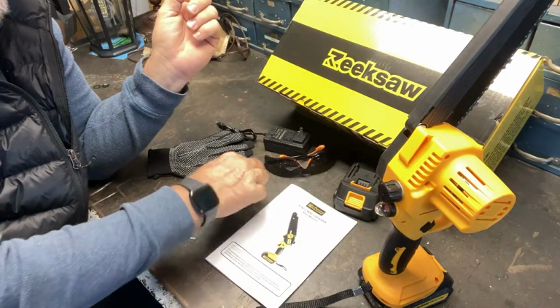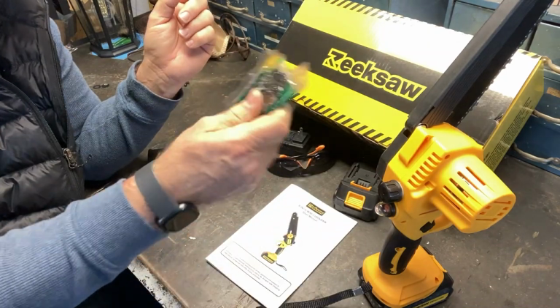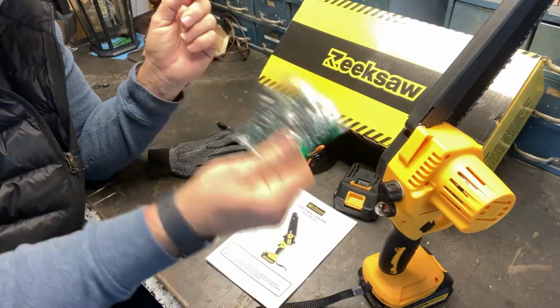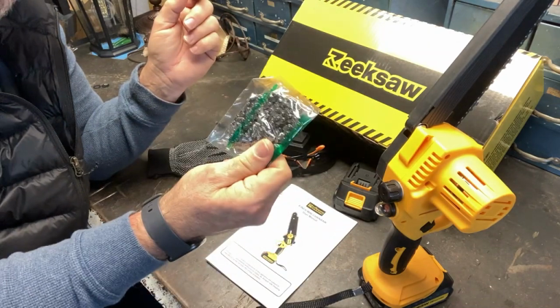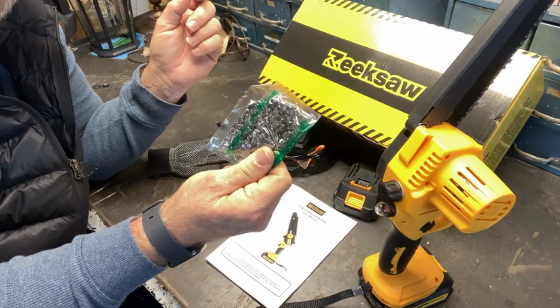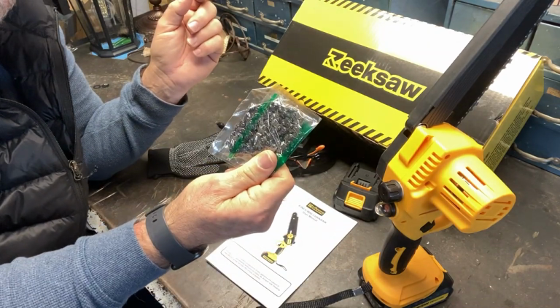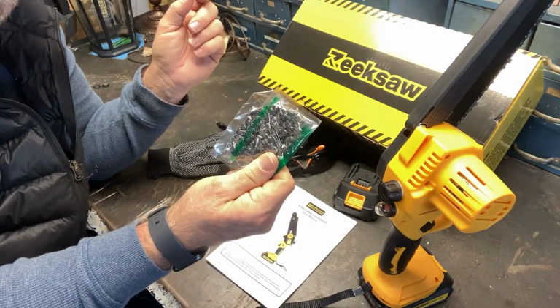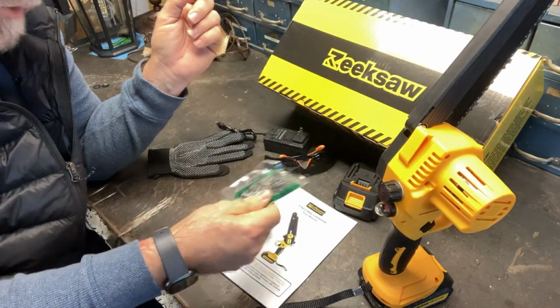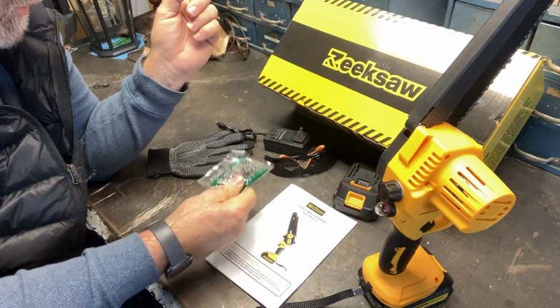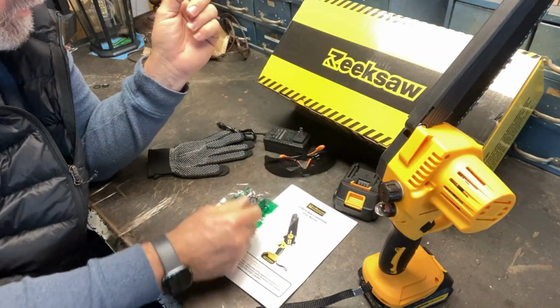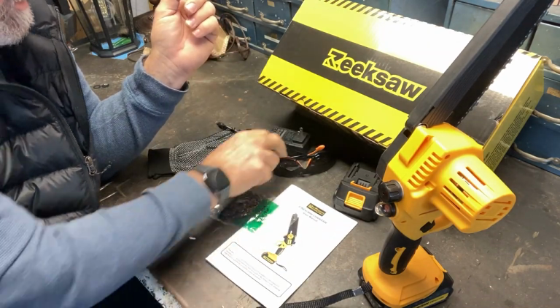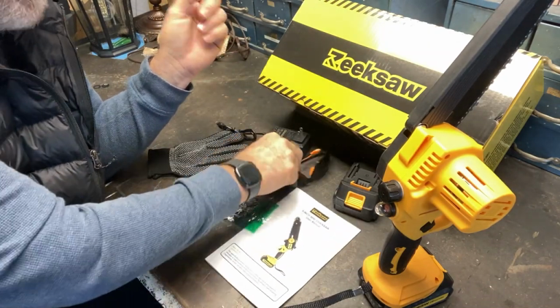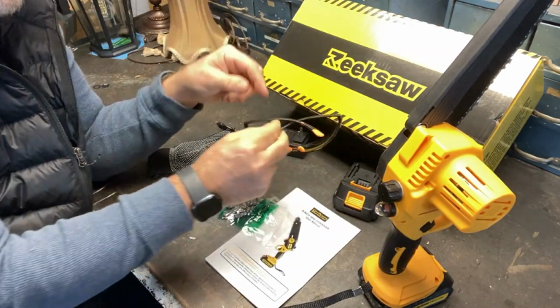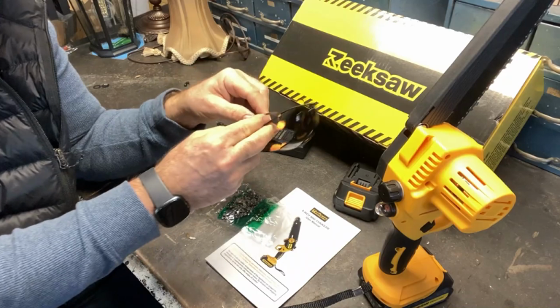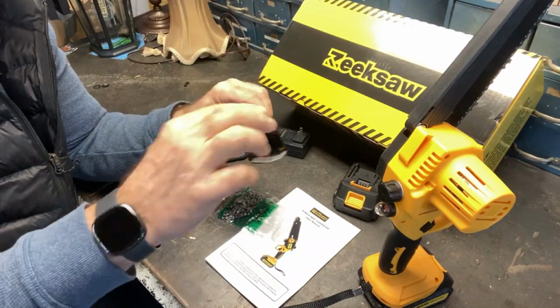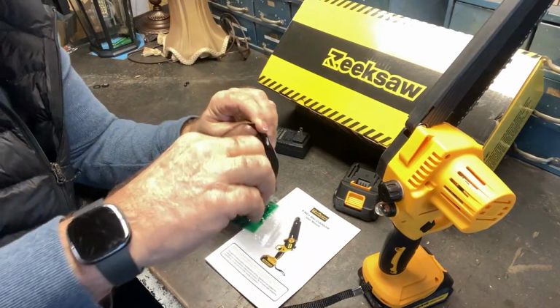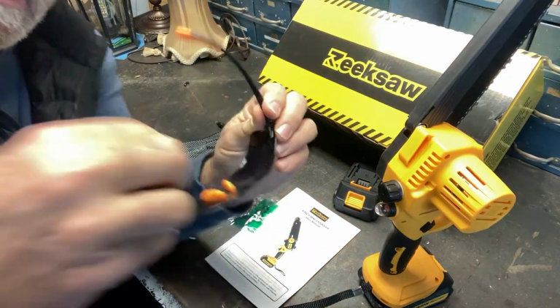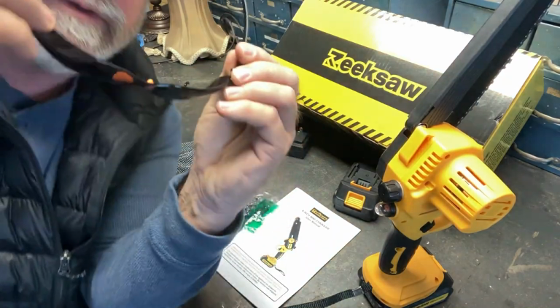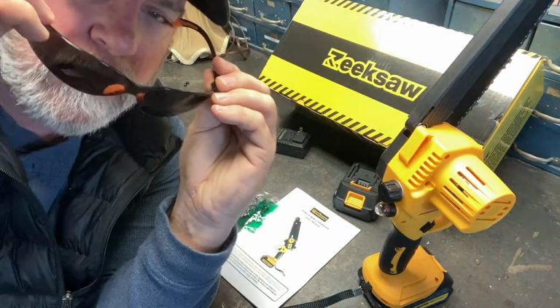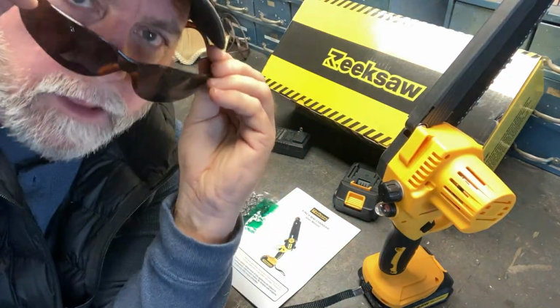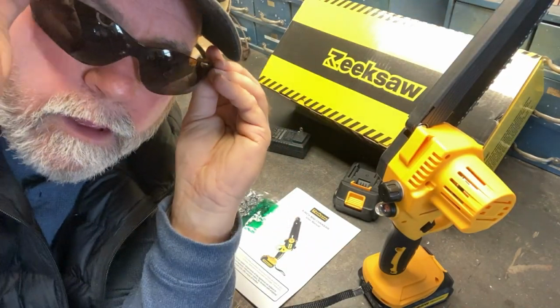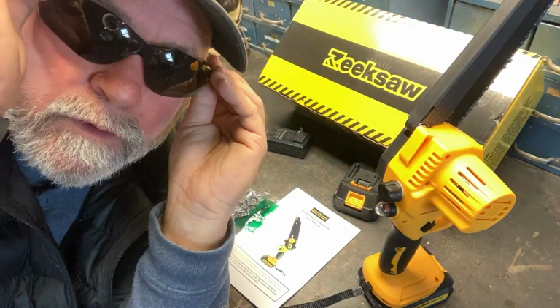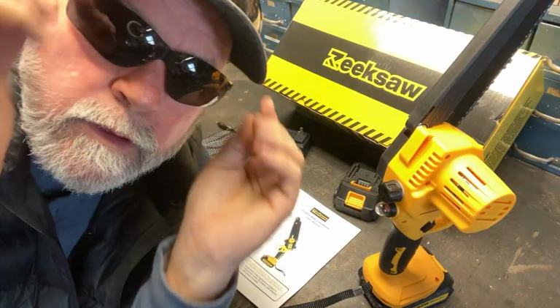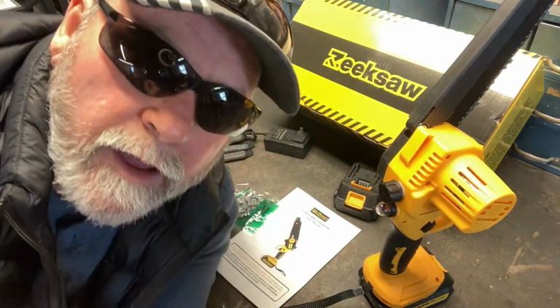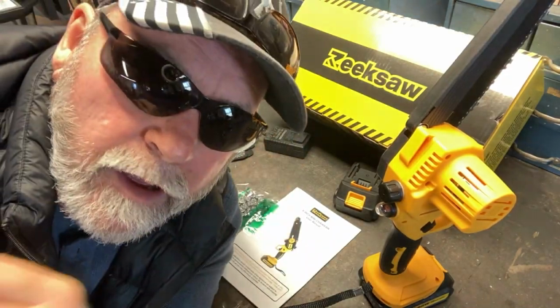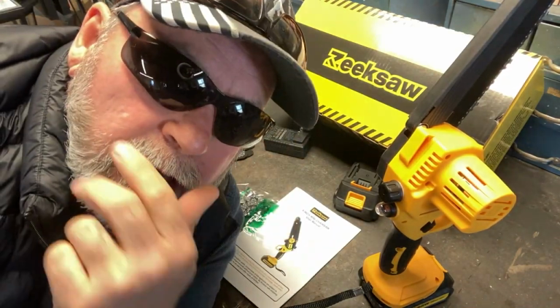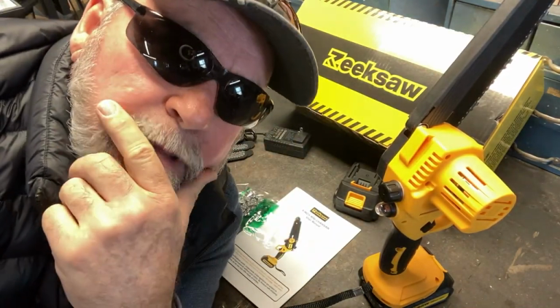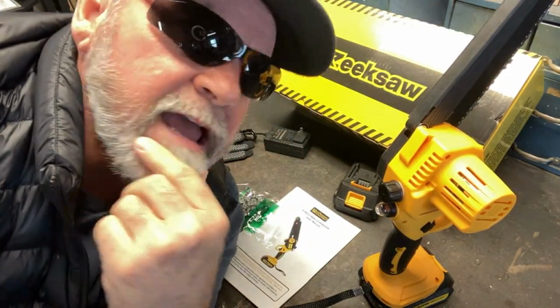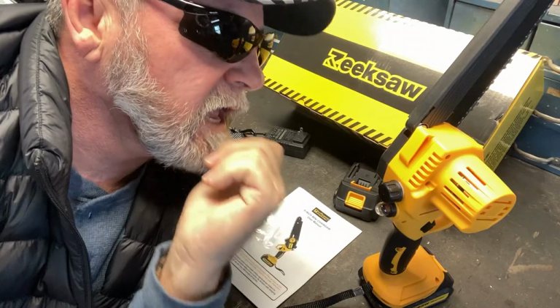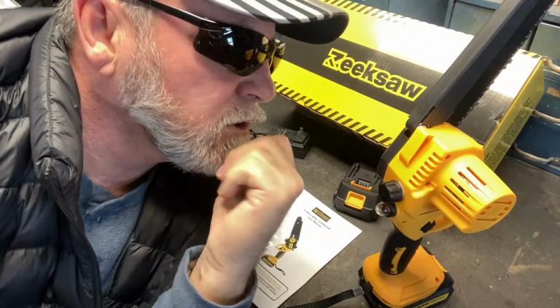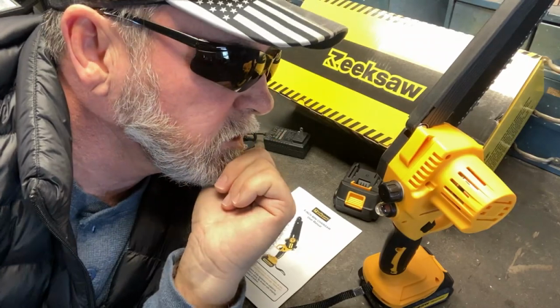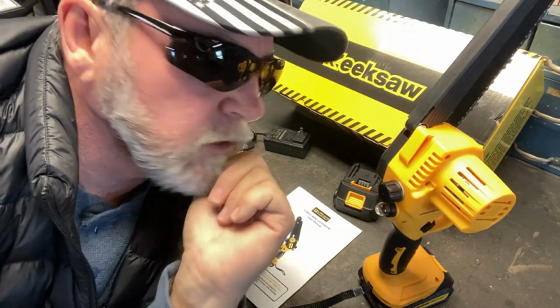It has a good manual here — very straightforward stuff to learn. It comes with an extra chain, which is cool. It also comes with these glasses — pretty cool. Let's see what they look like.